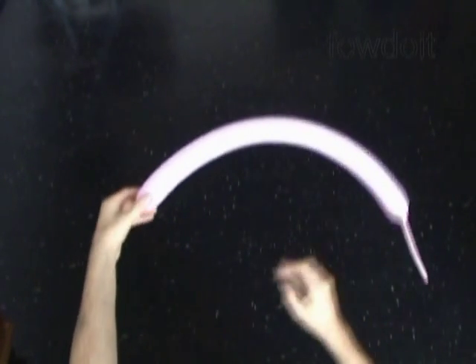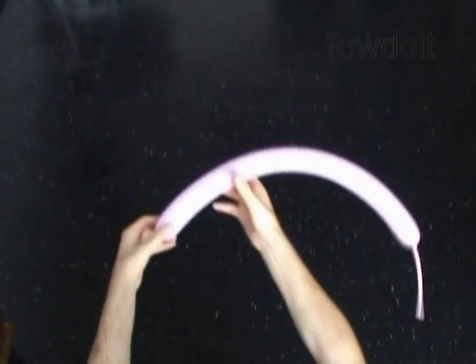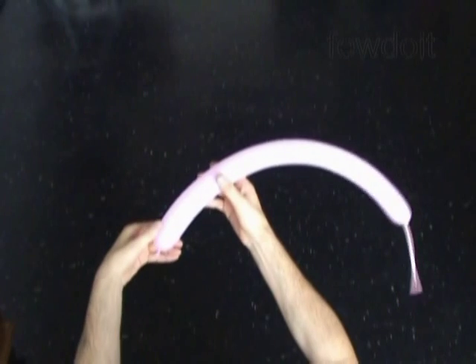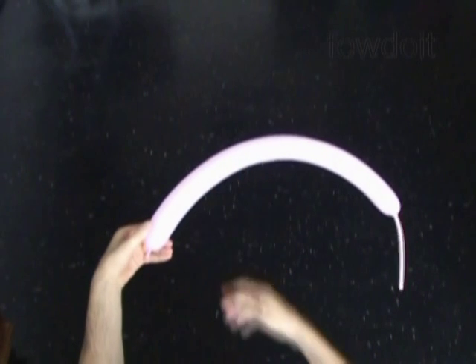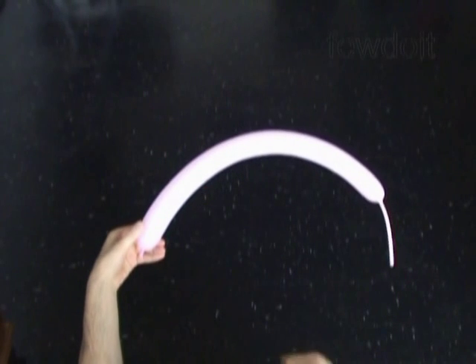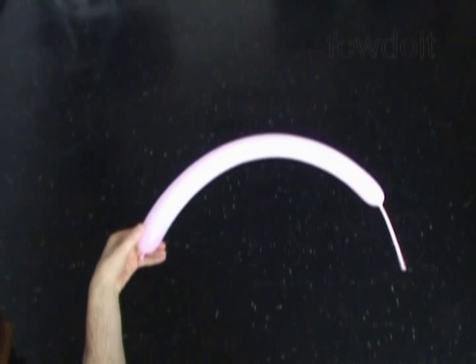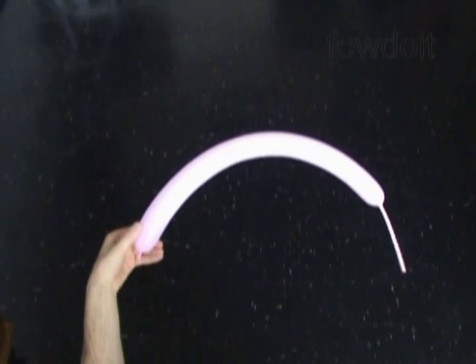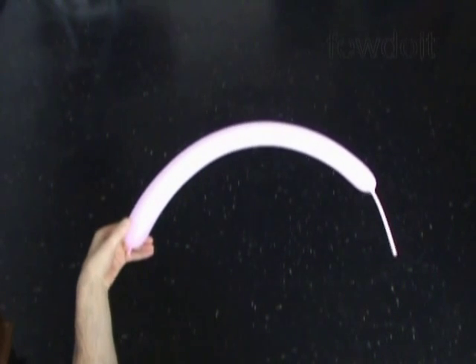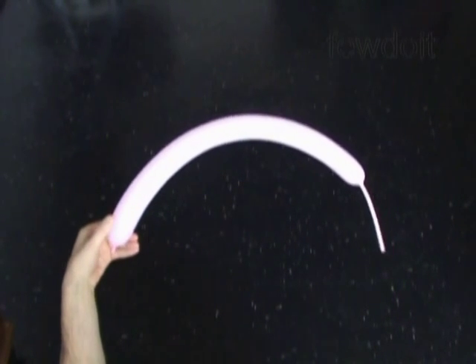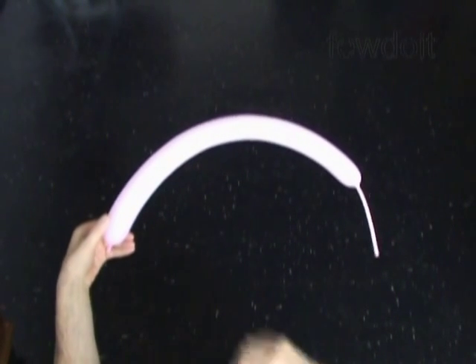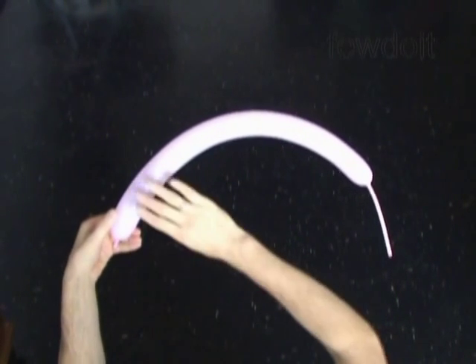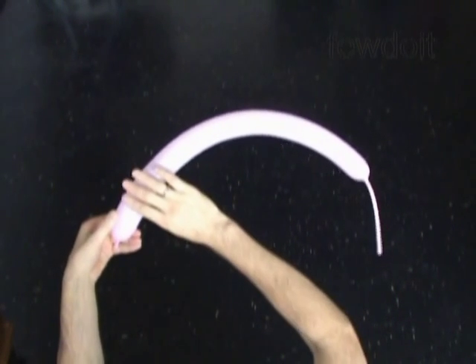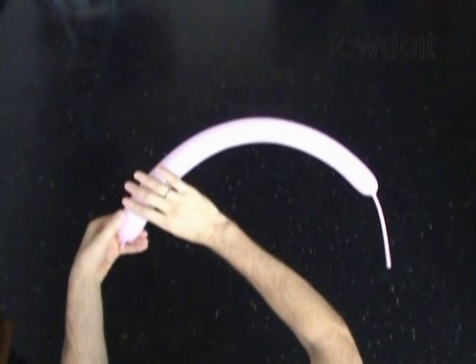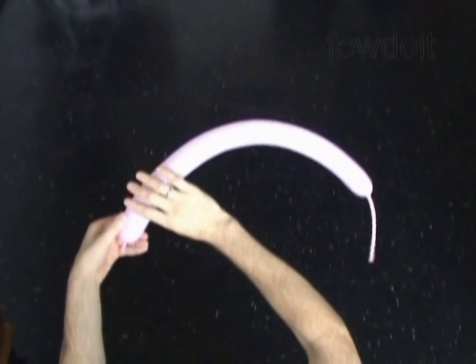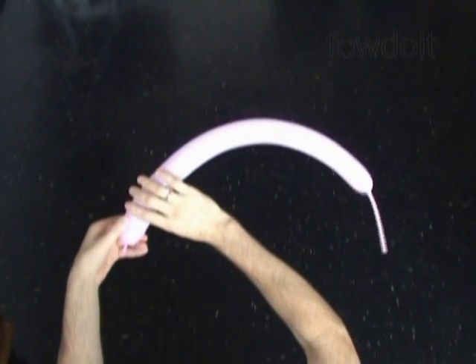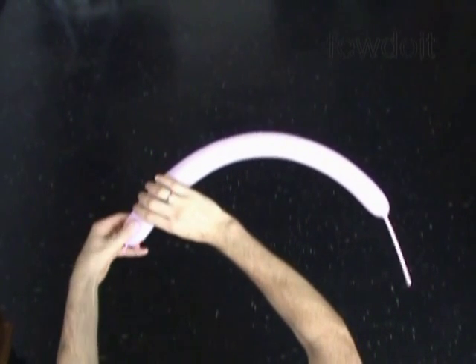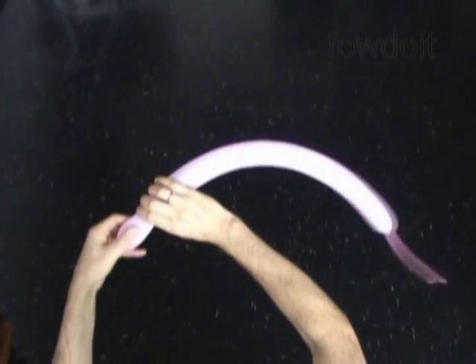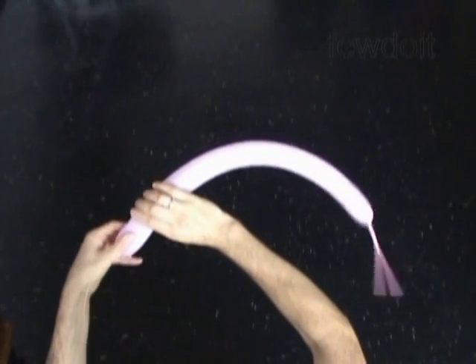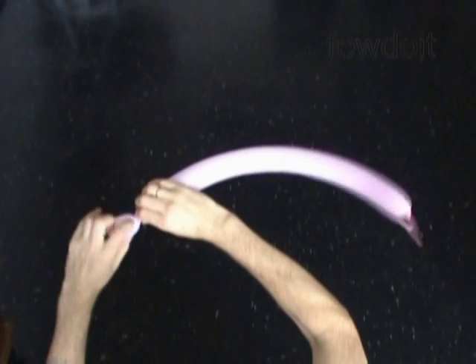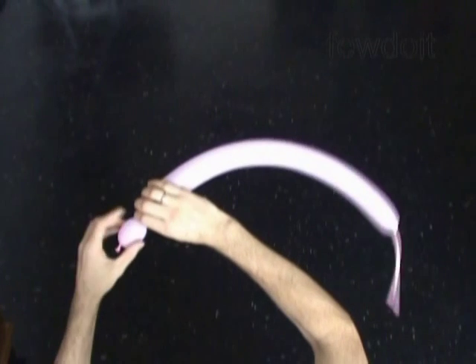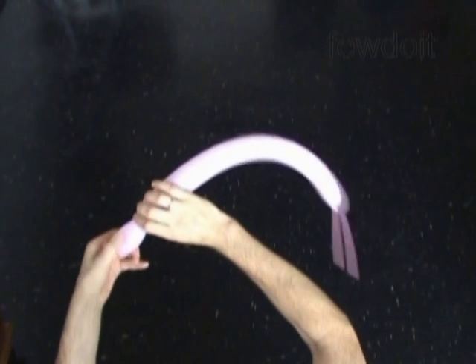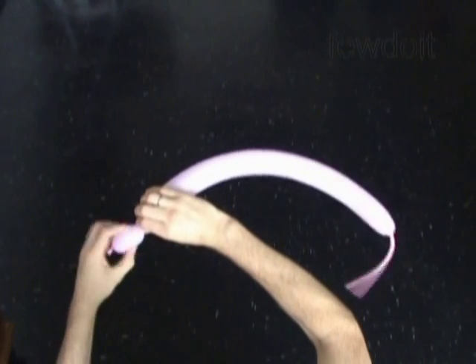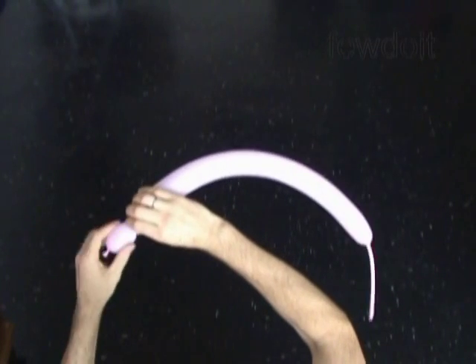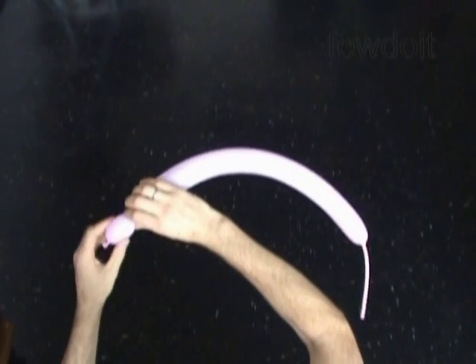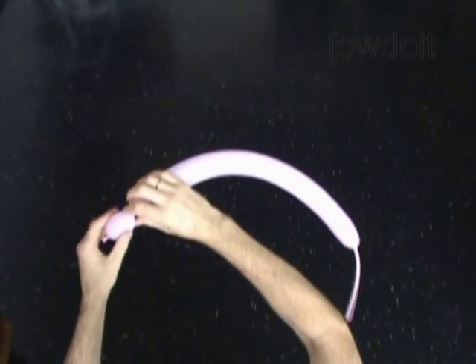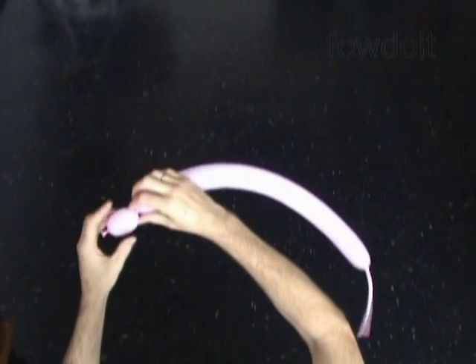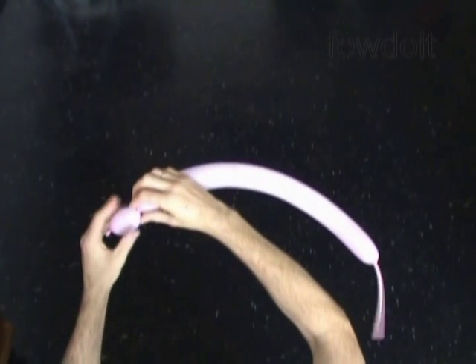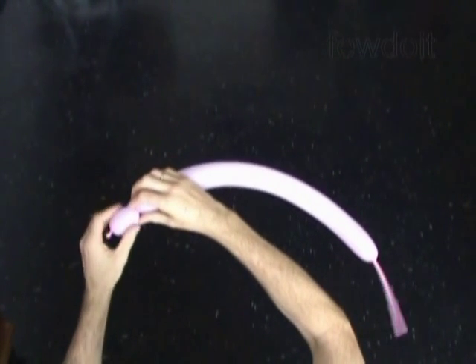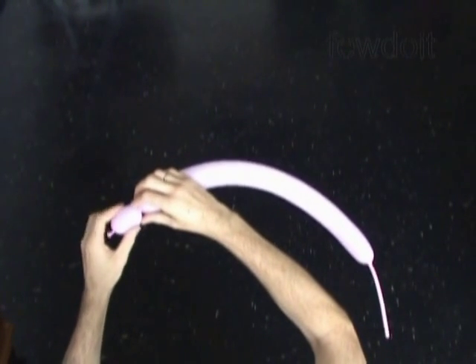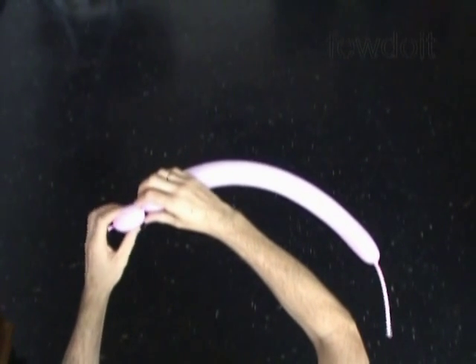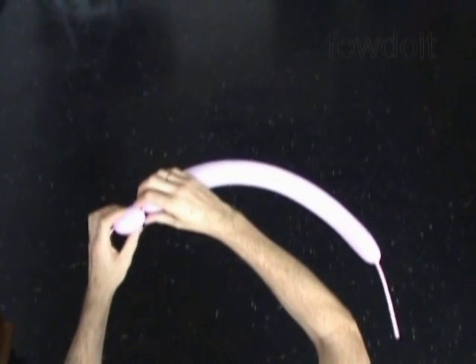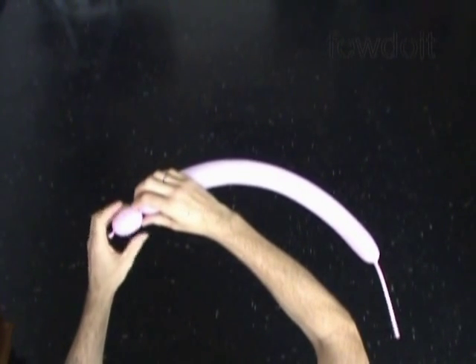Inflate a pink color balloon leaving about 5 inch flat tail to make the body. The first bubble we twist to make the head. Twist the first about 1 inch long bubble.